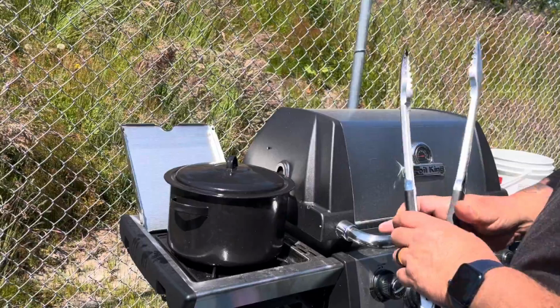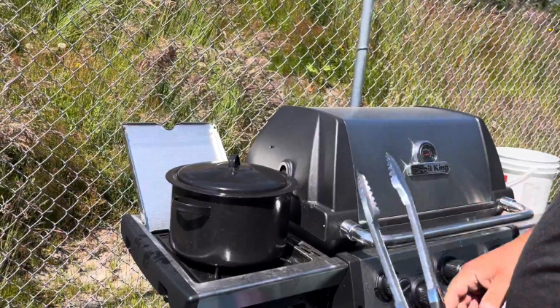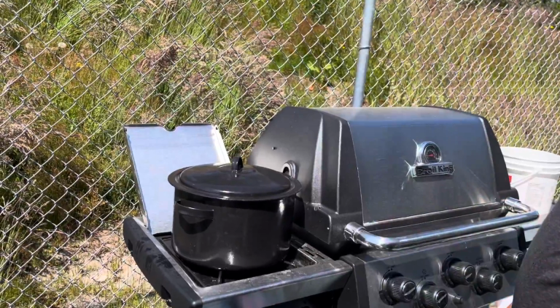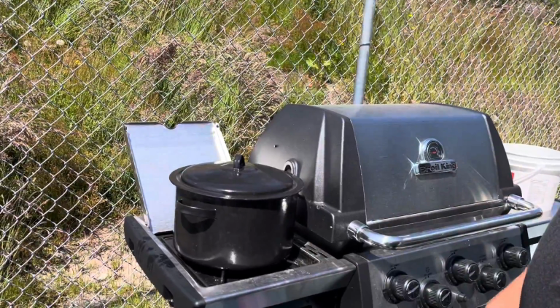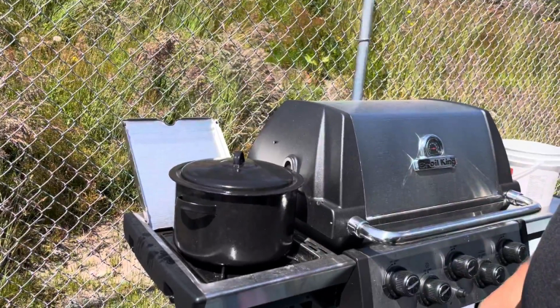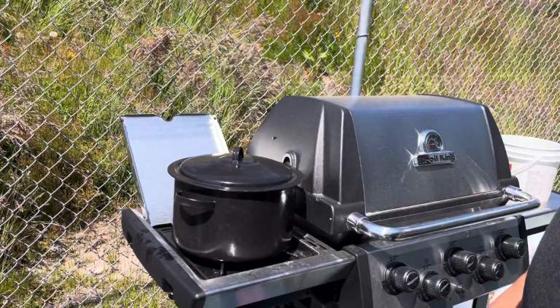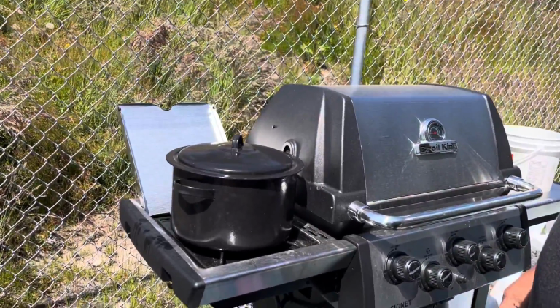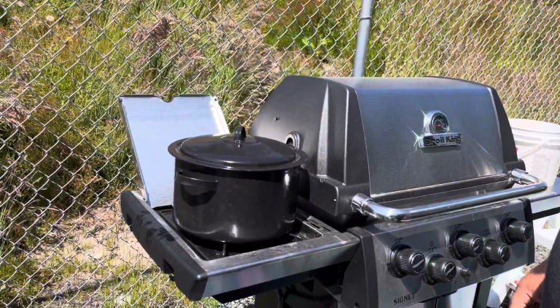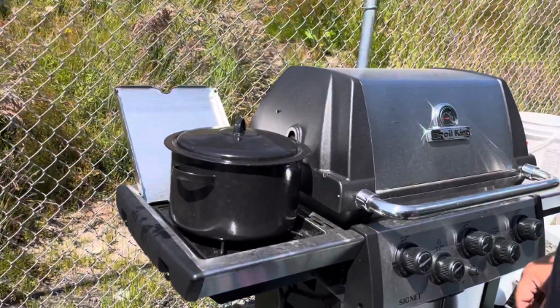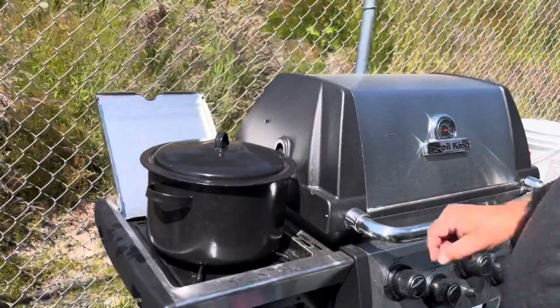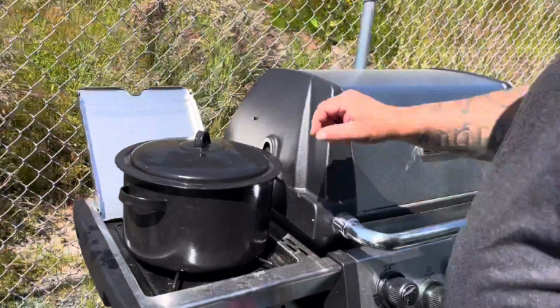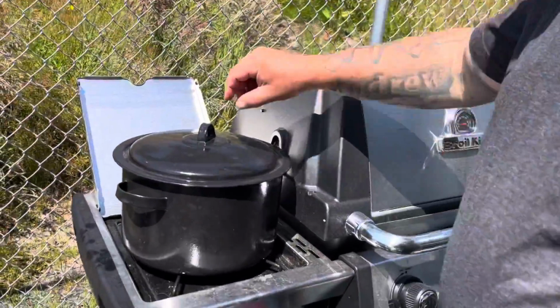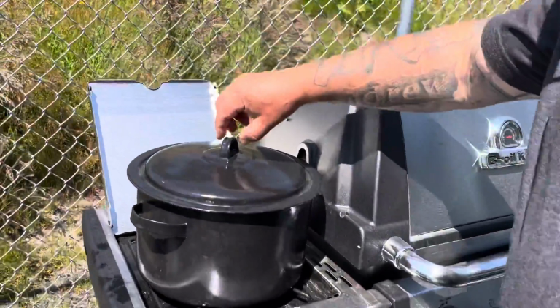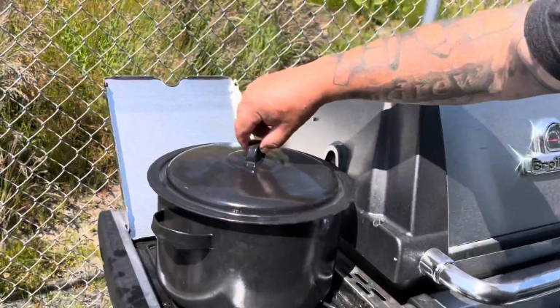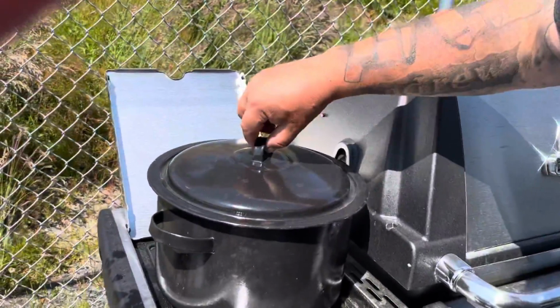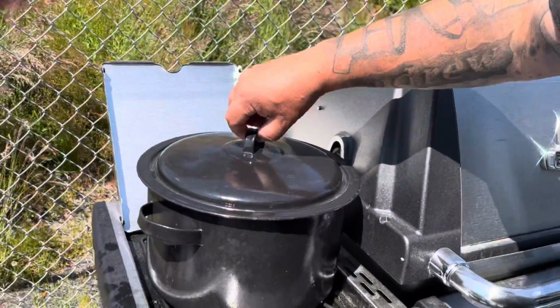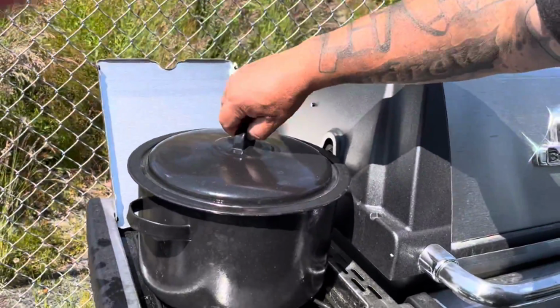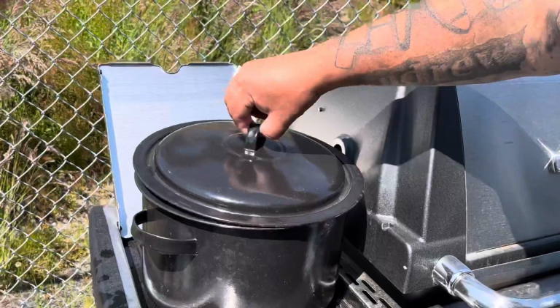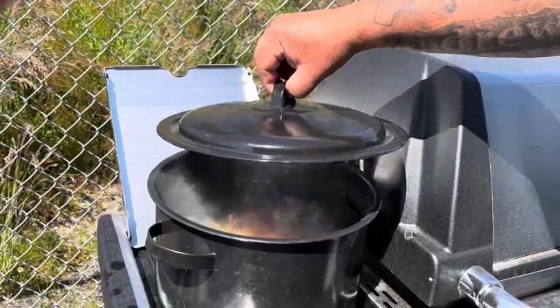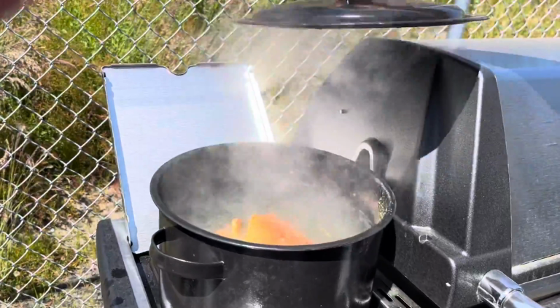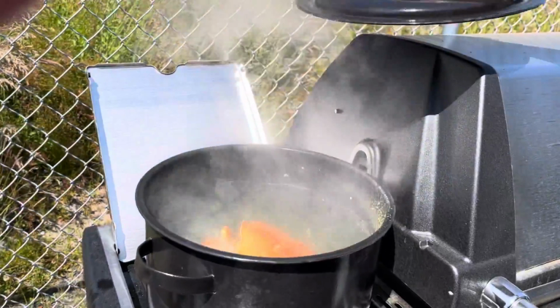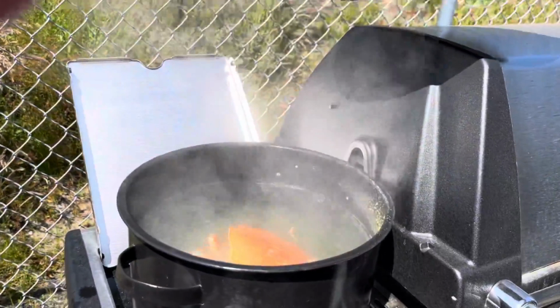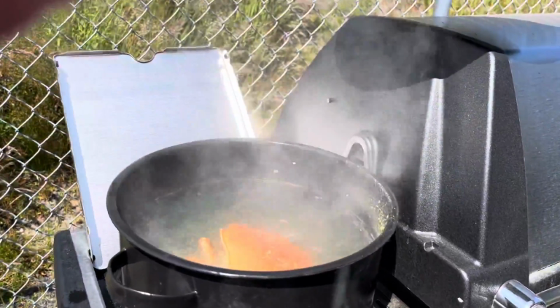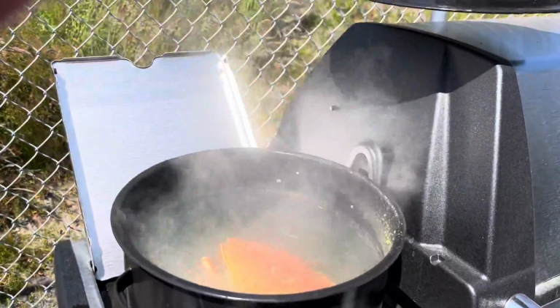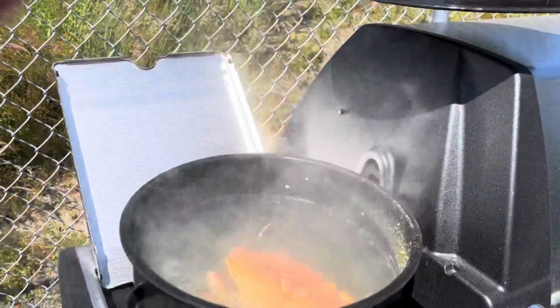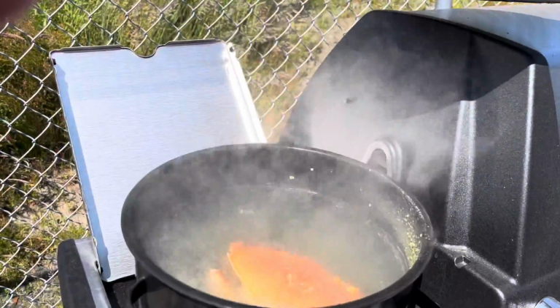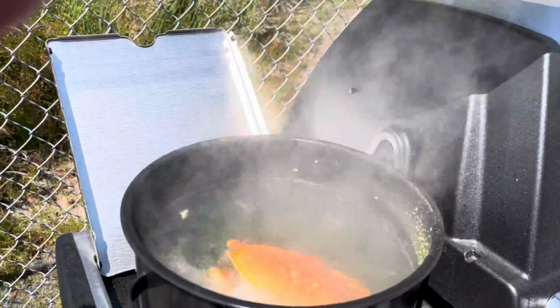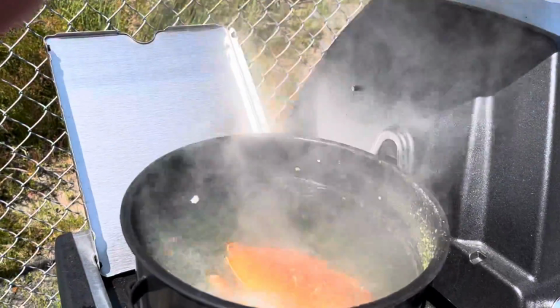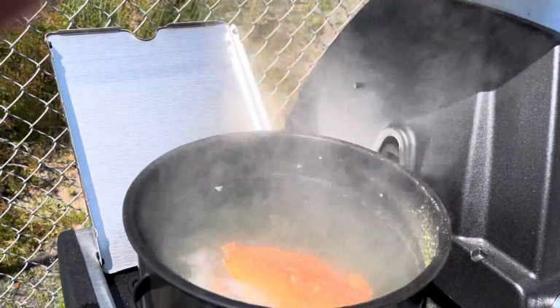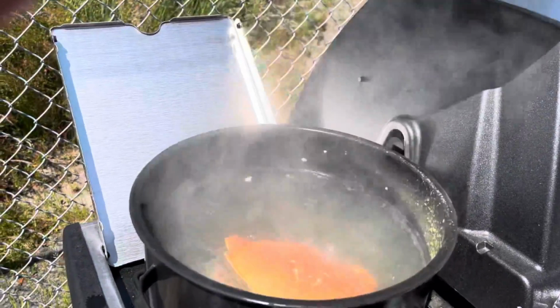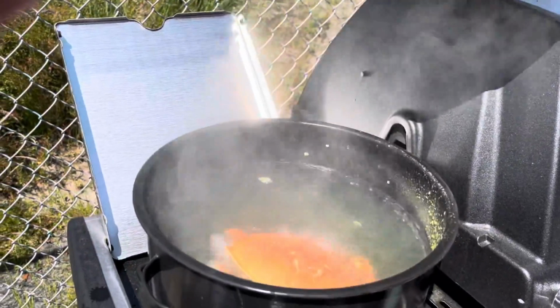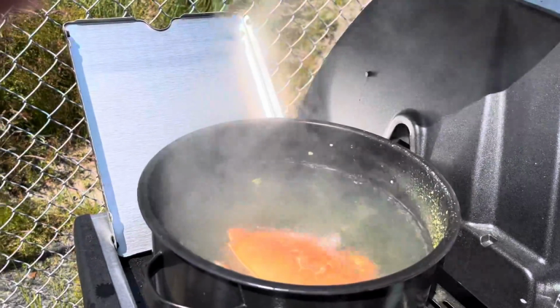So it's been 20 minutes and we're gonna check it out. Look at how red it is. Perfect. Awesome.